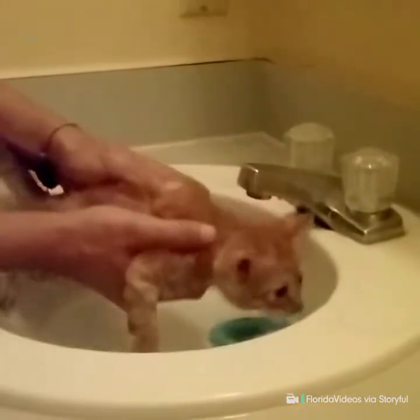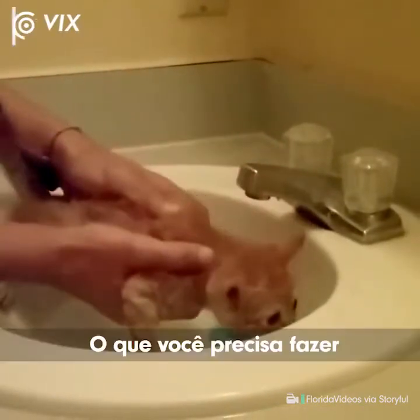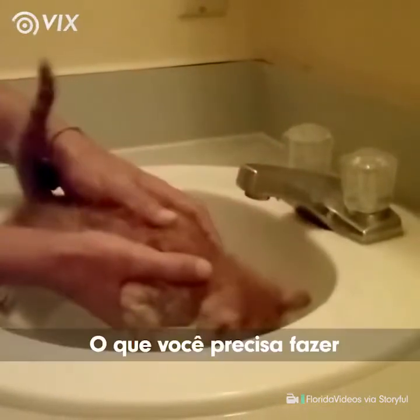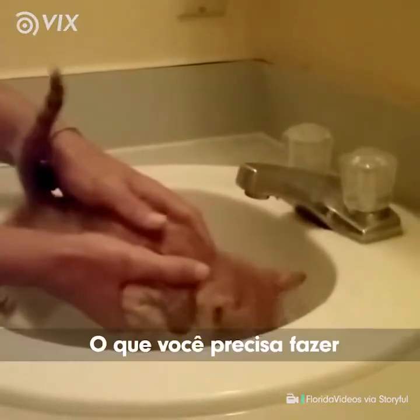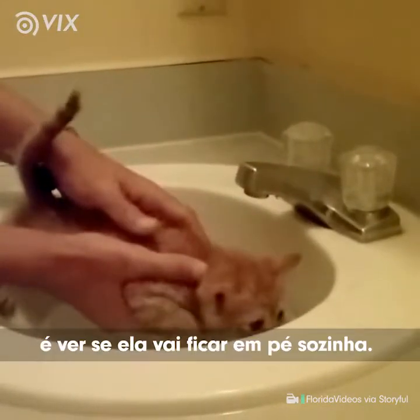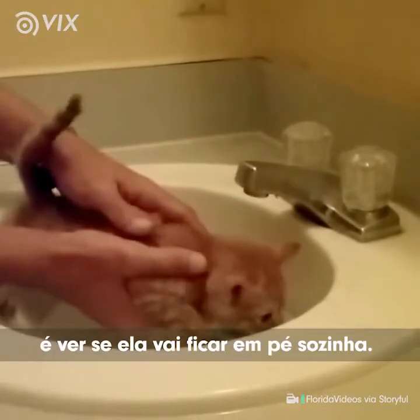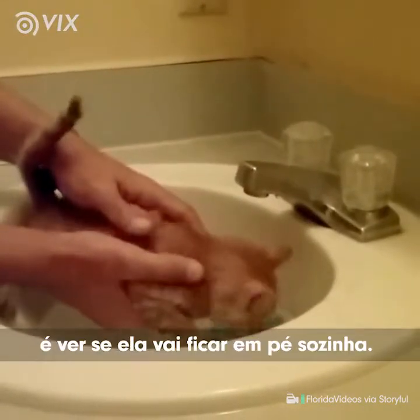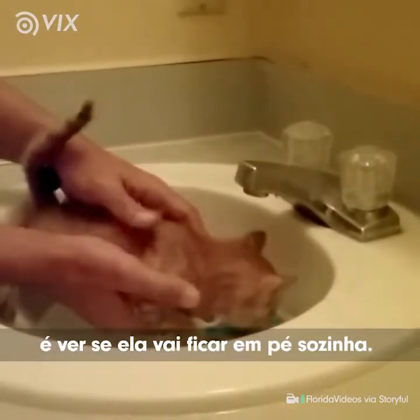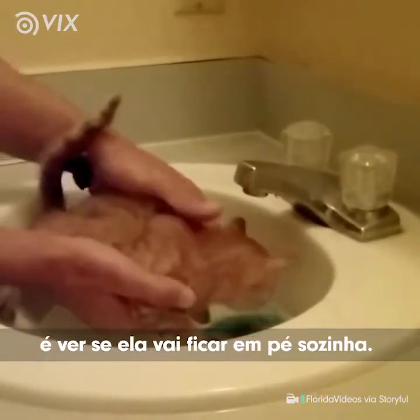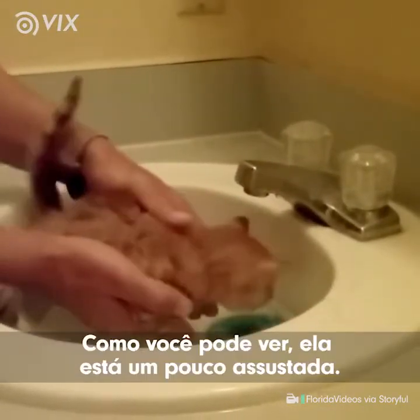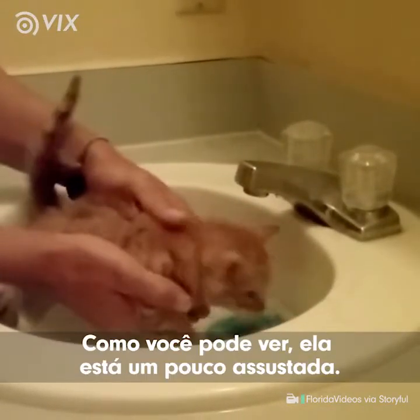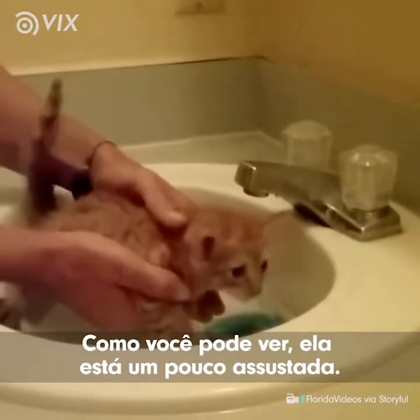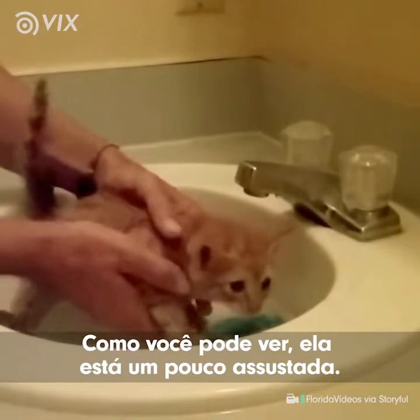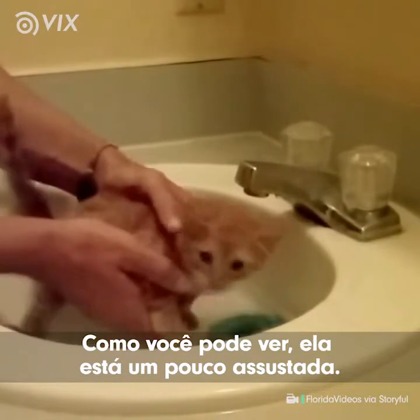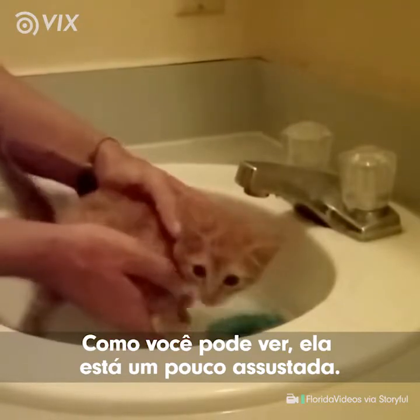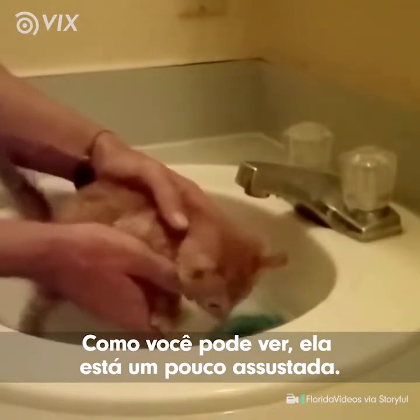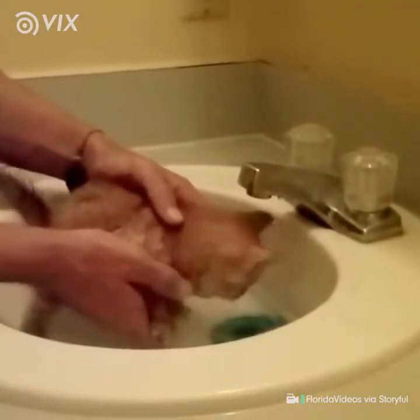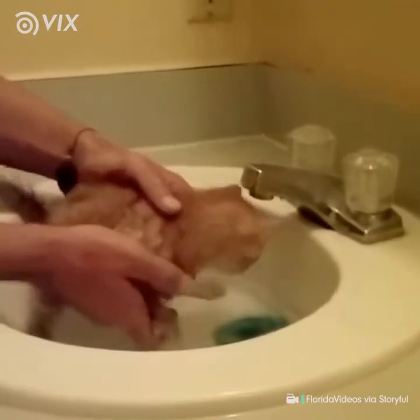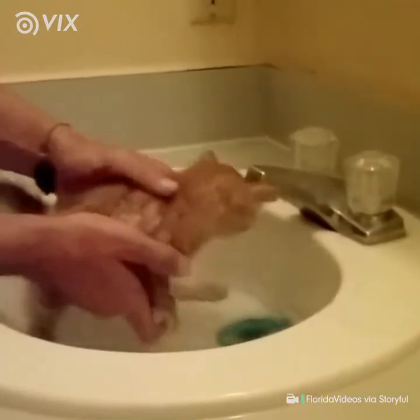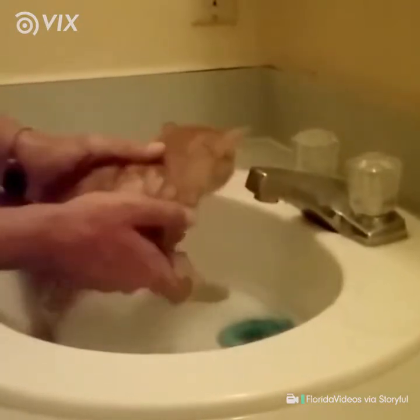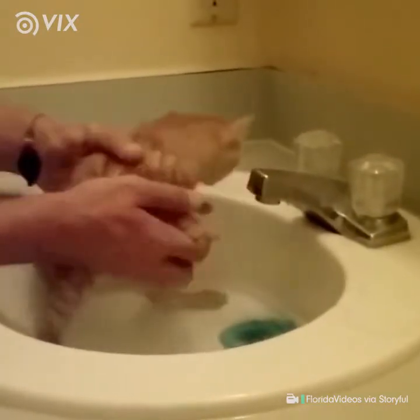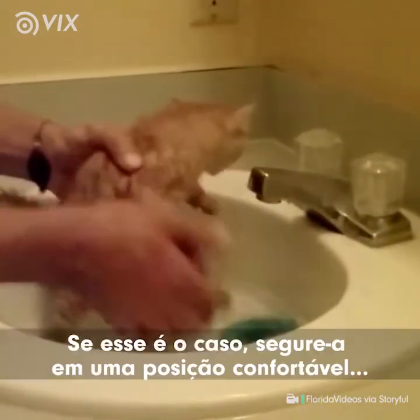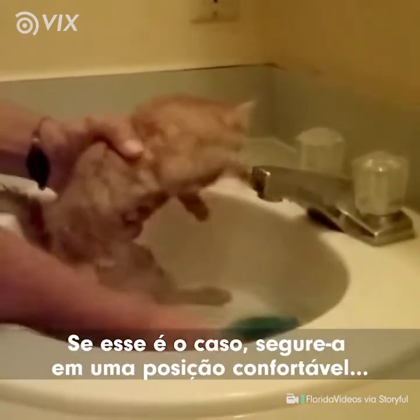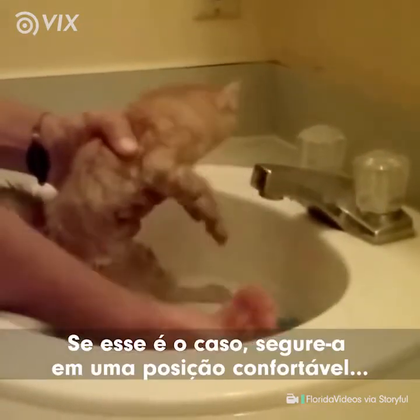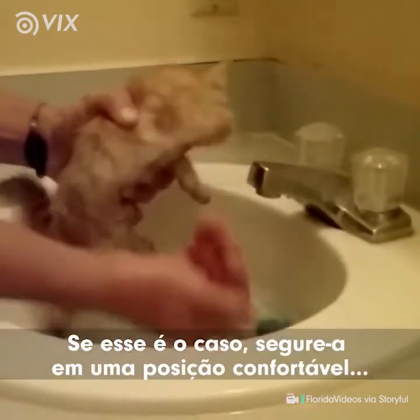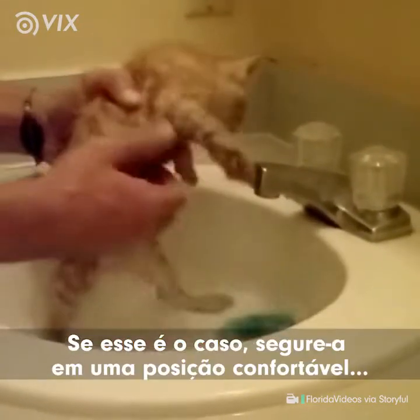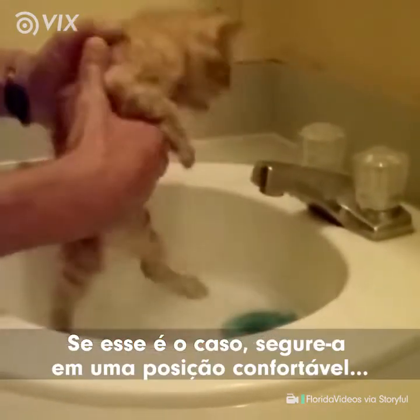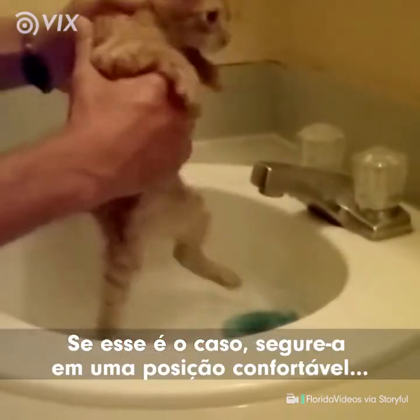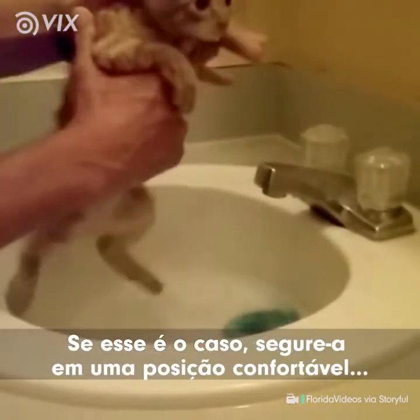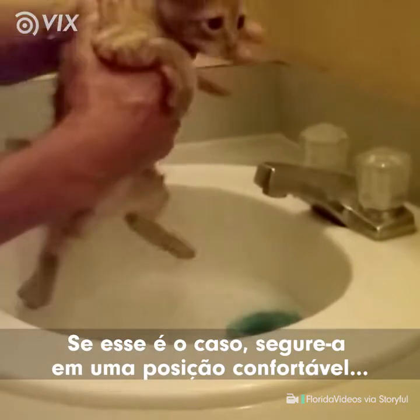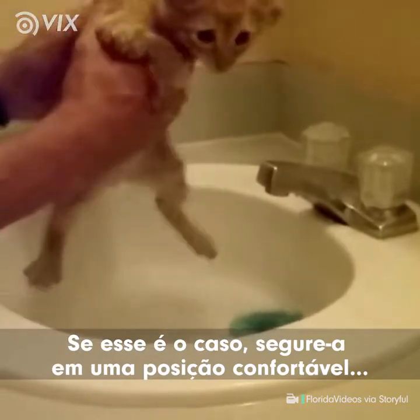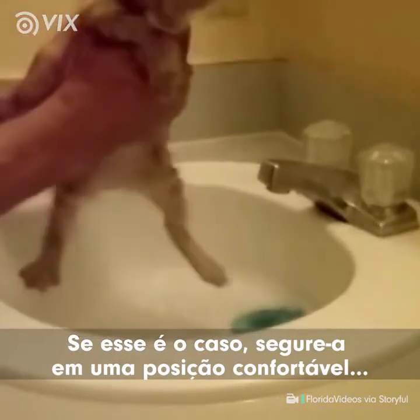What you want to do is see if she'll stand in there on her own. You can see she's a little scared. If that's the case, simply hold her in a comfortable position.